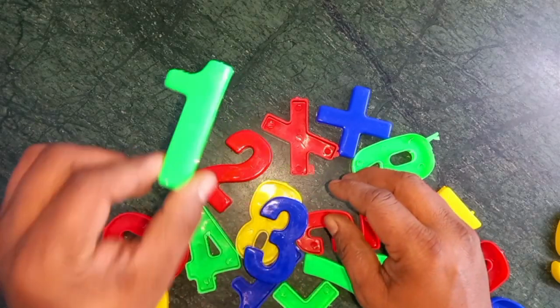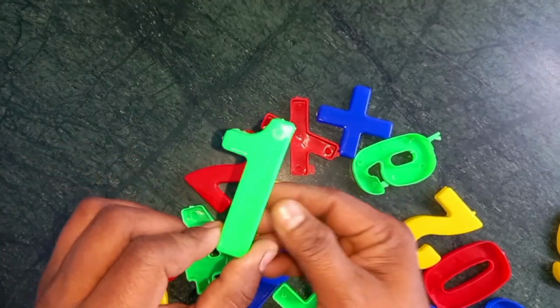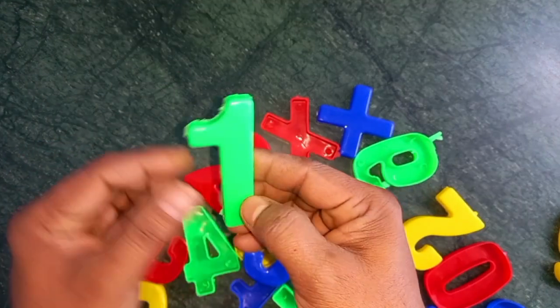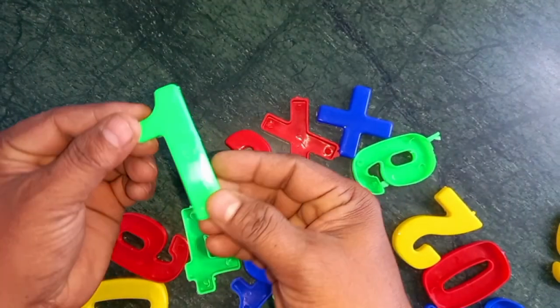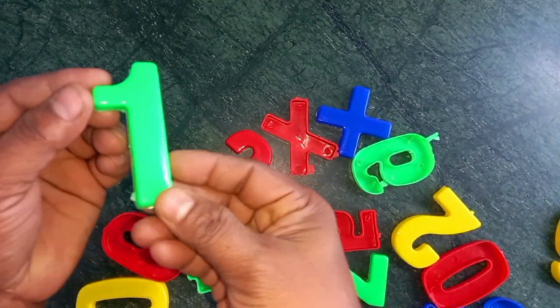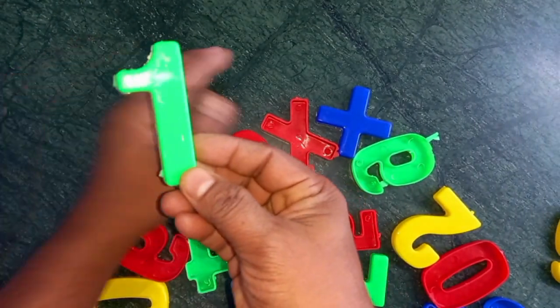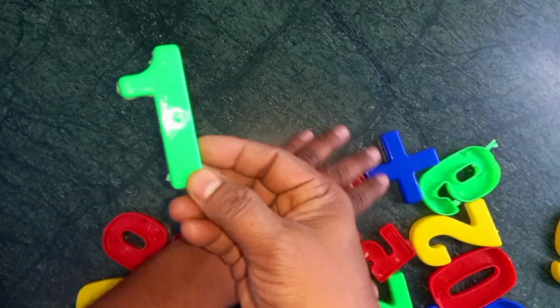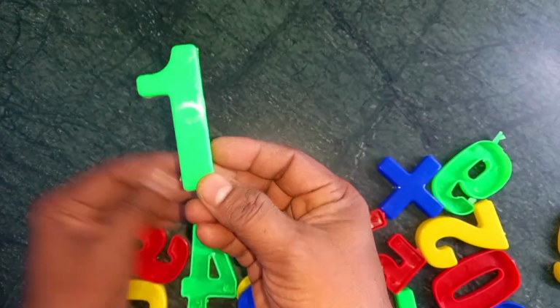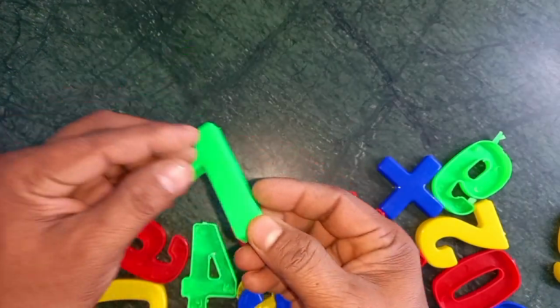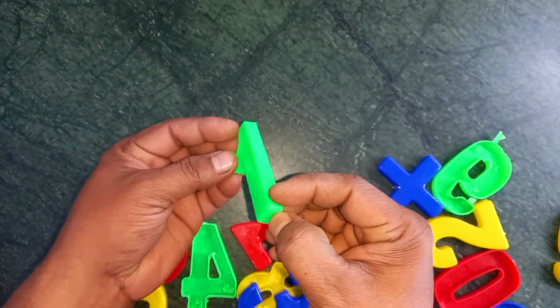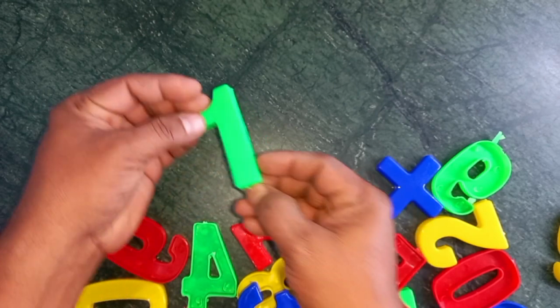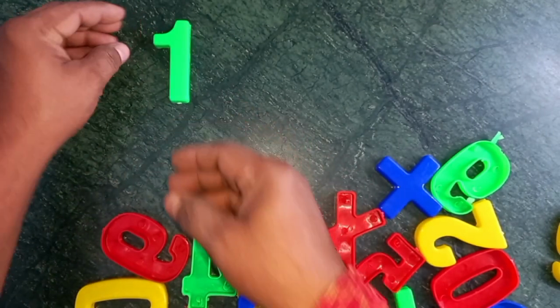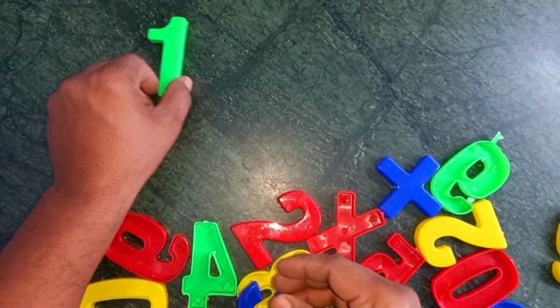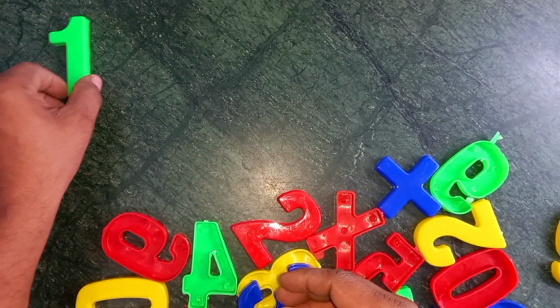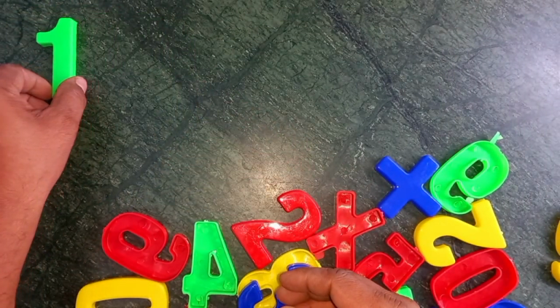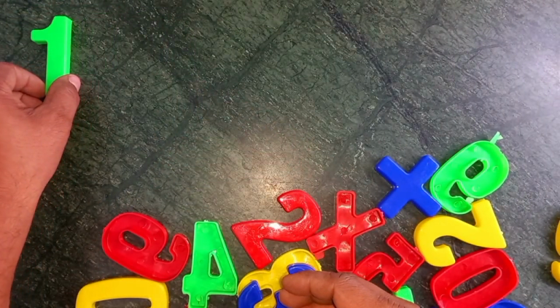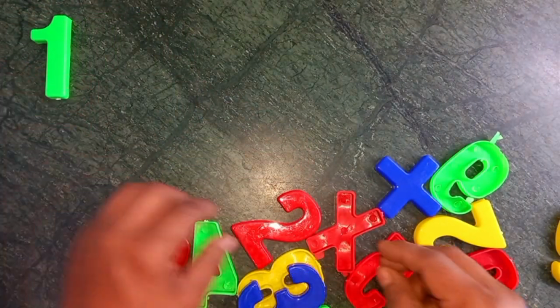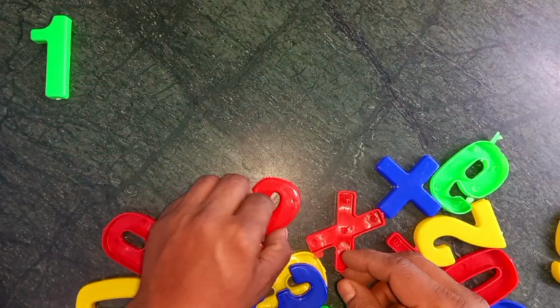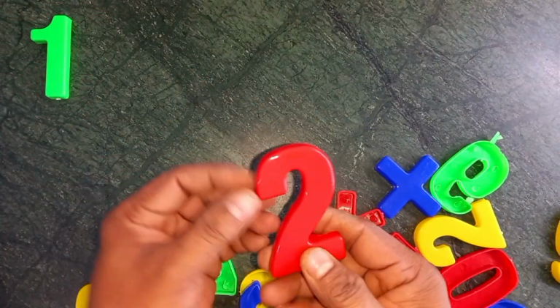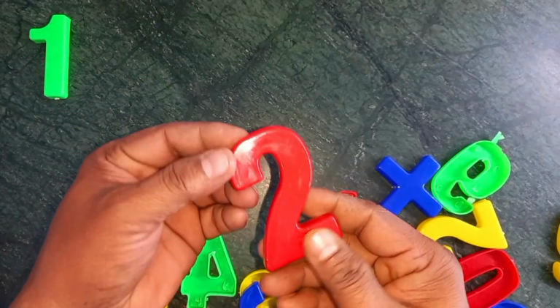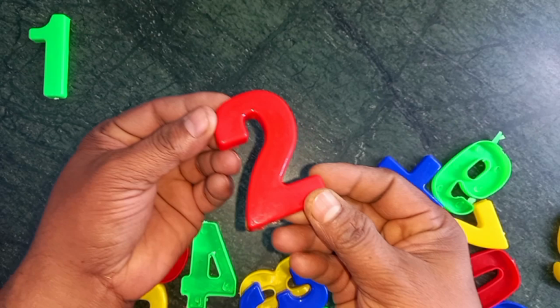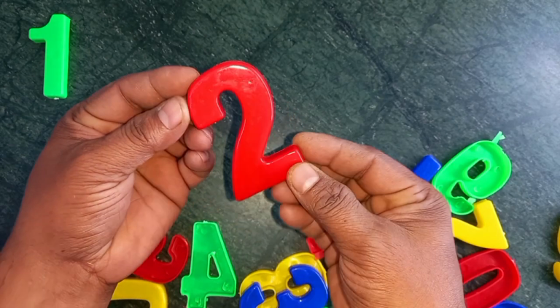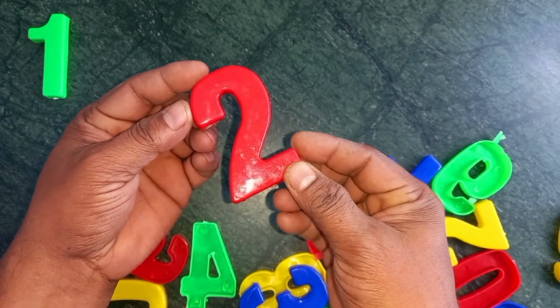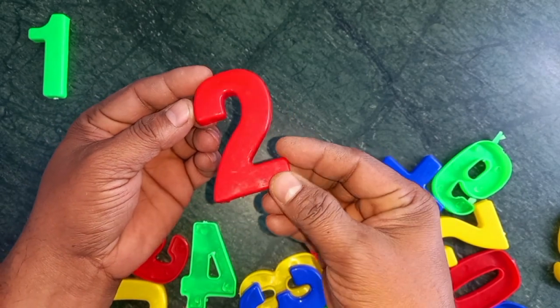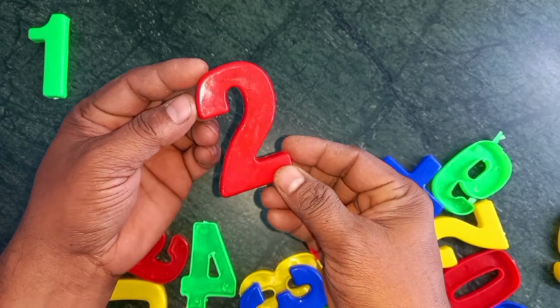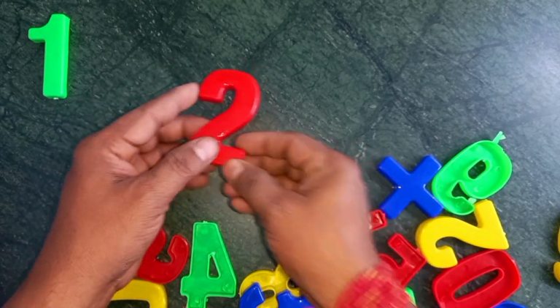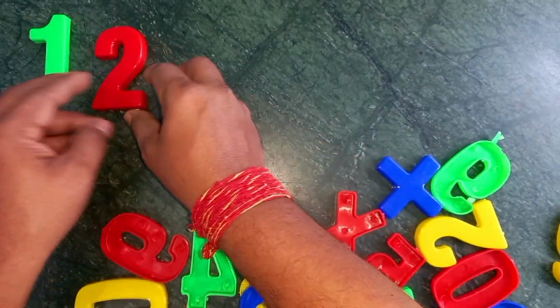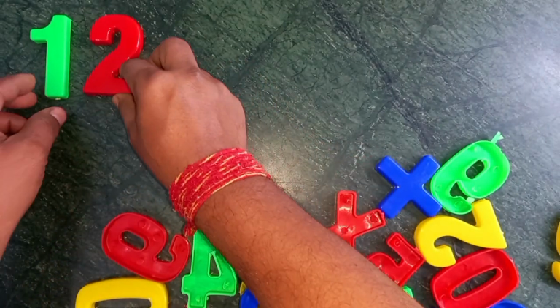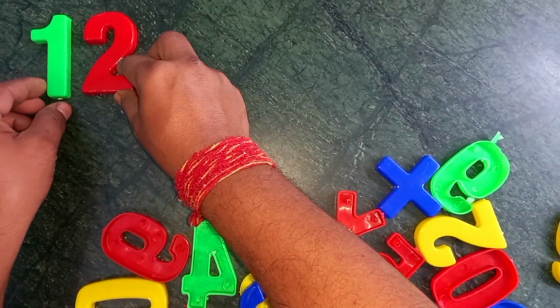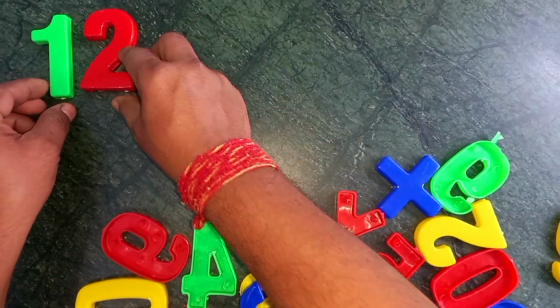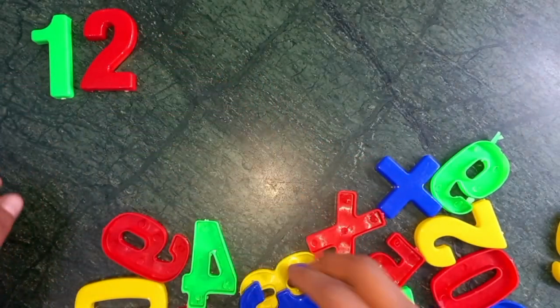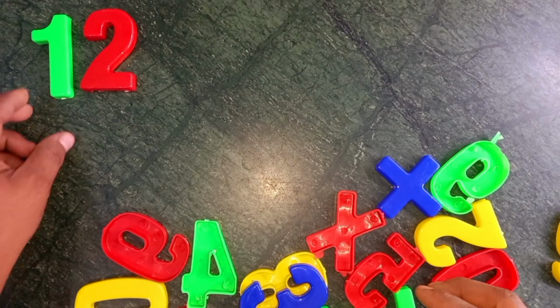Wow! One. Green color. One. Two. Red color. Two.